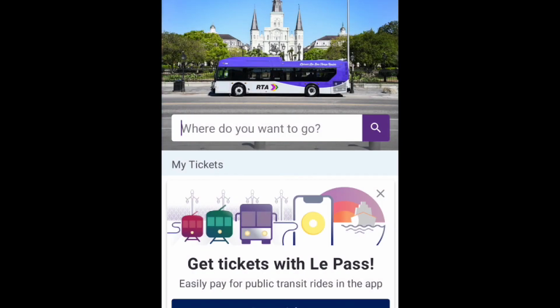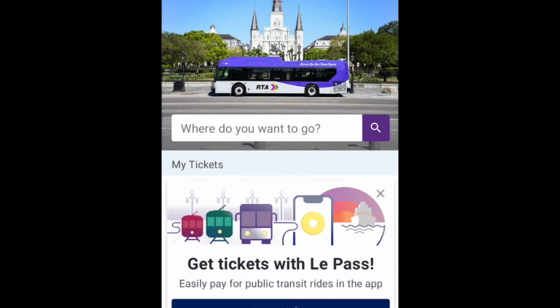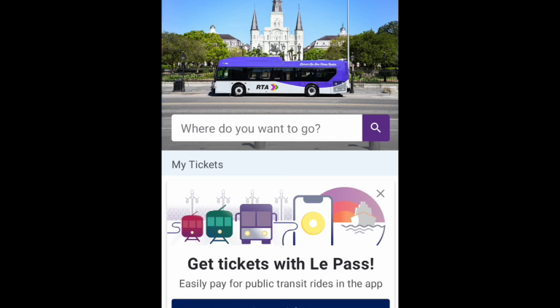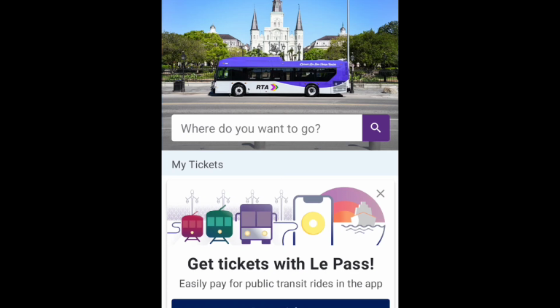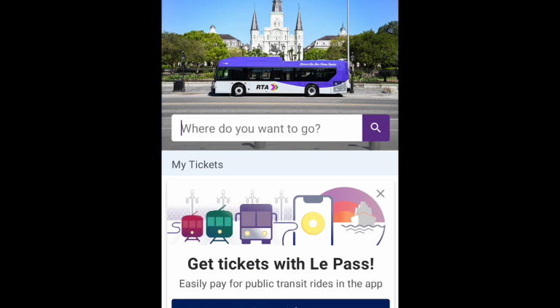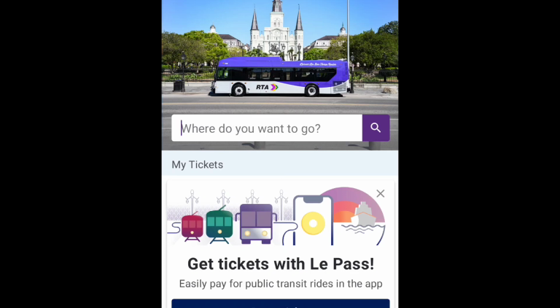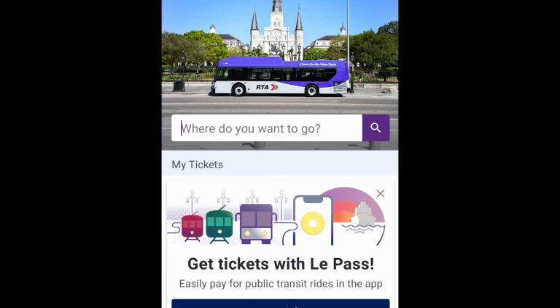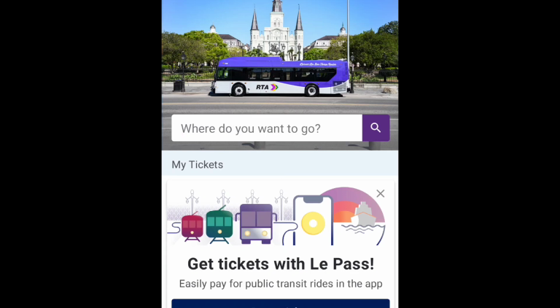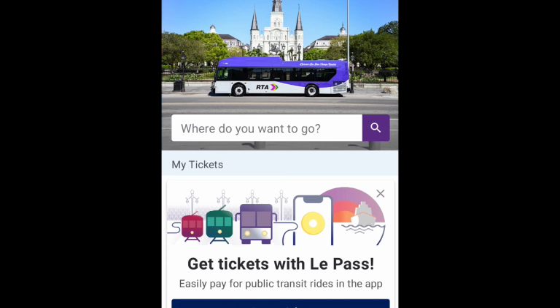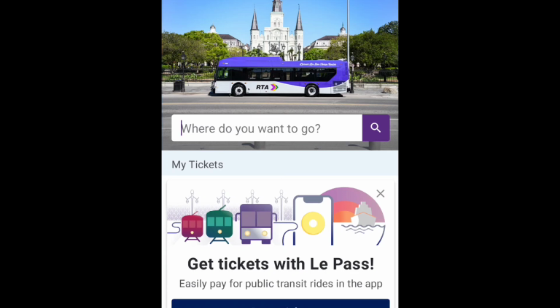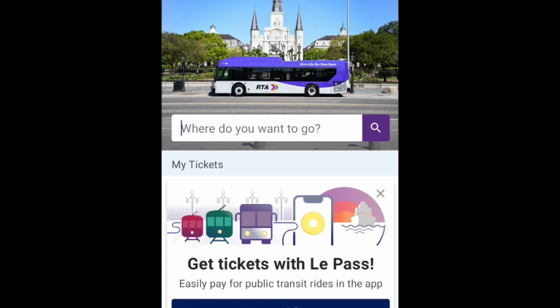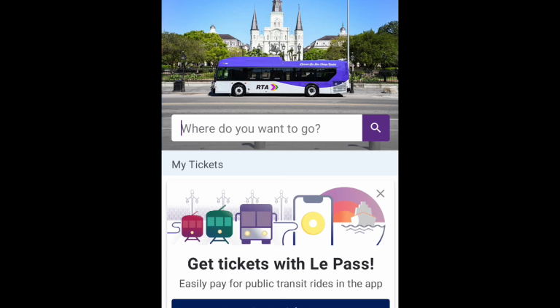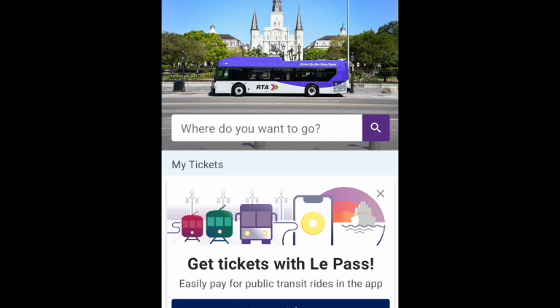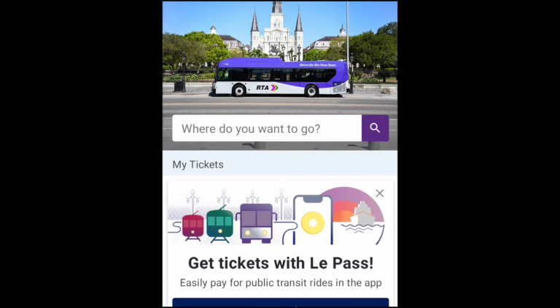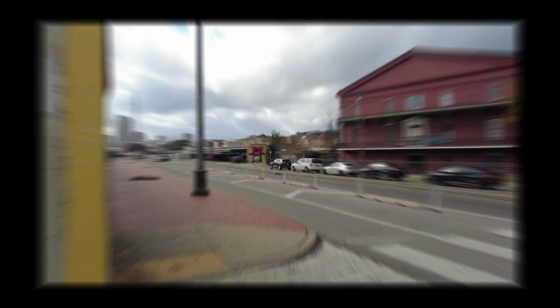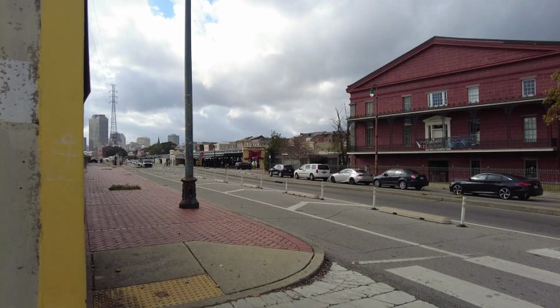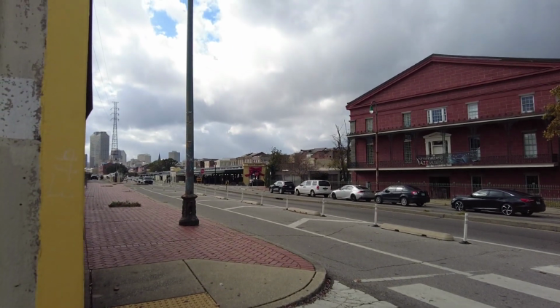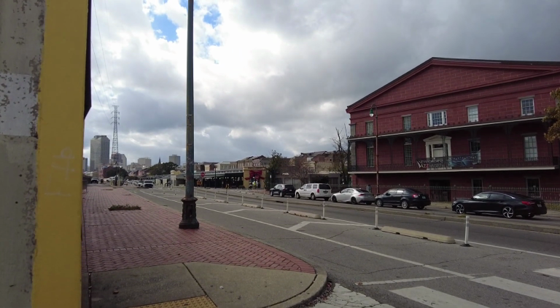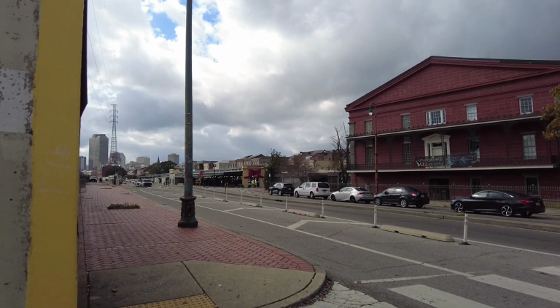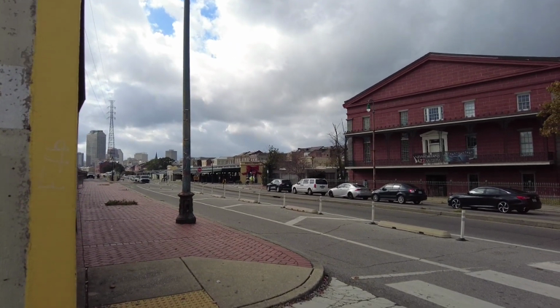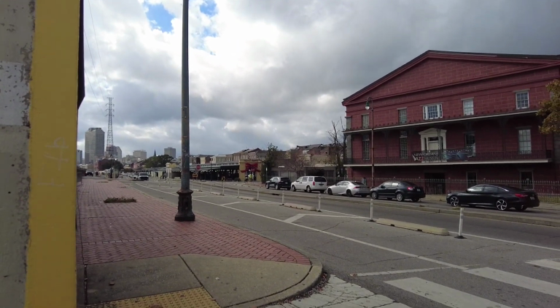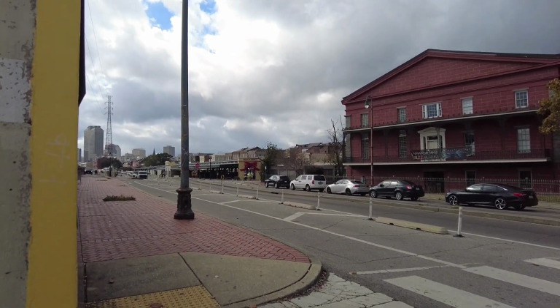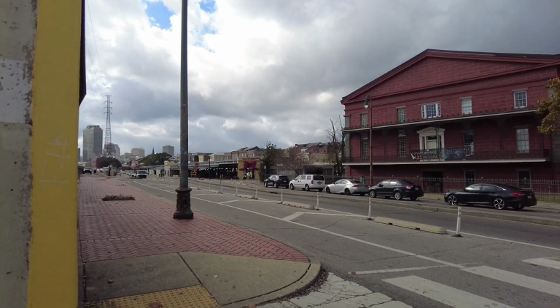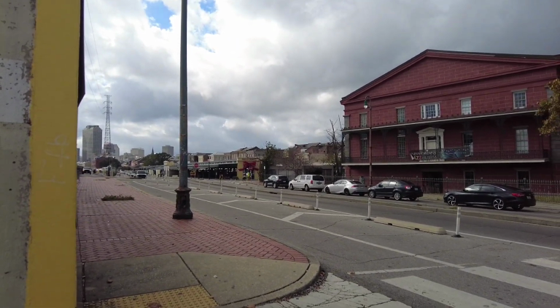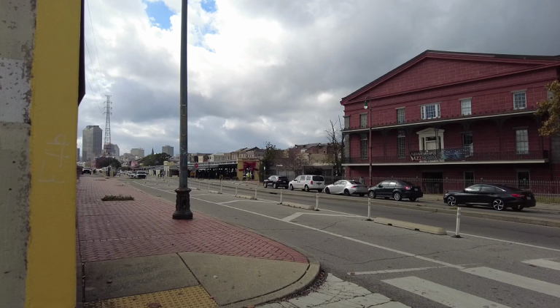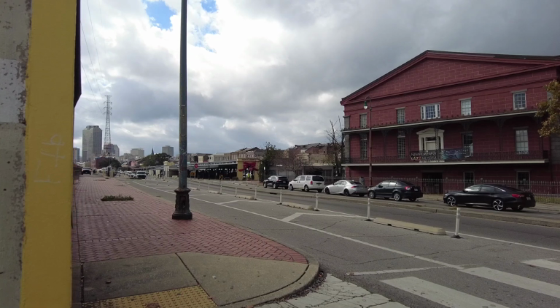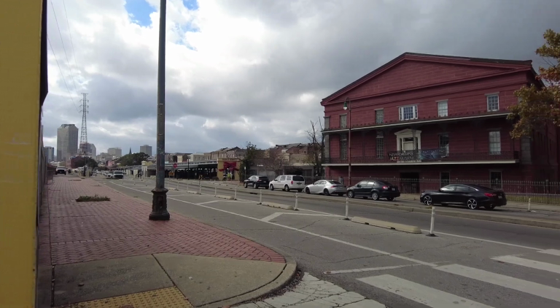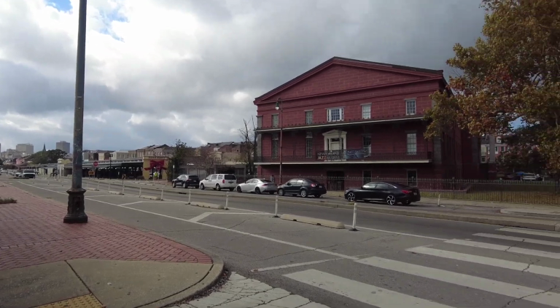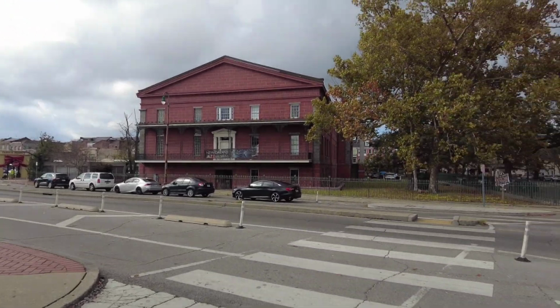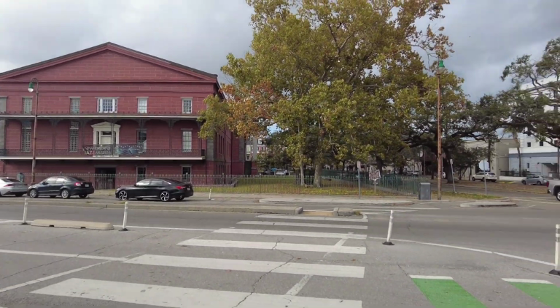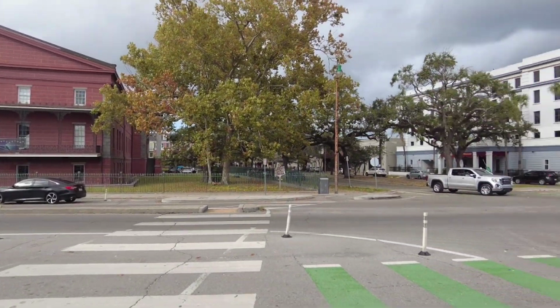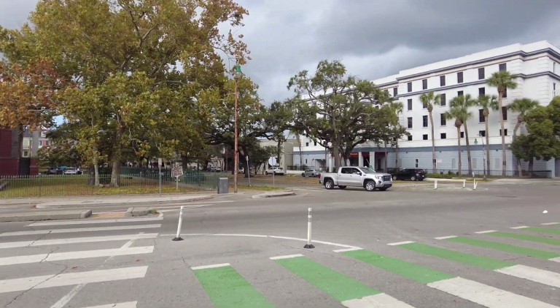Maps, schedules, and arrivals in real time for the buses, streetcars, and ferry all in one place. The entrance to the French Market Station is located on North Peters Street, right across from the New Orleans Jazz Museum.